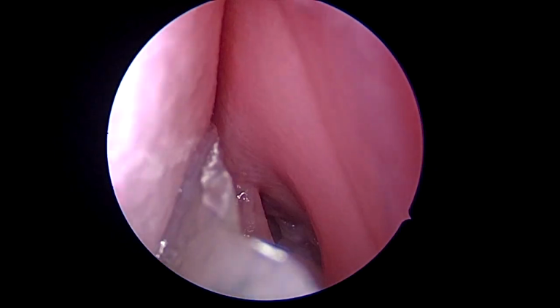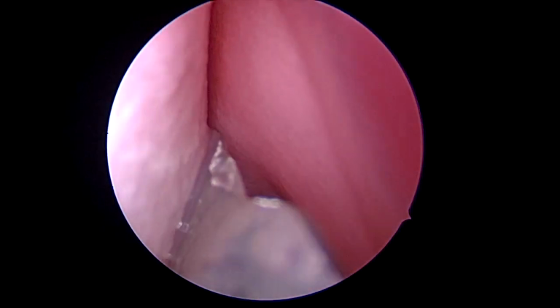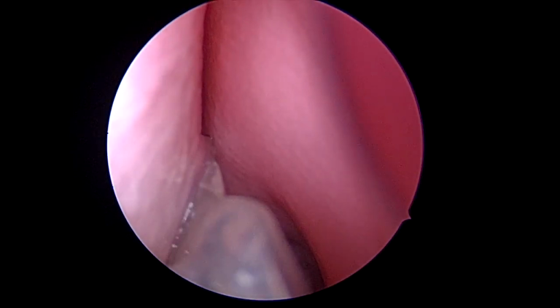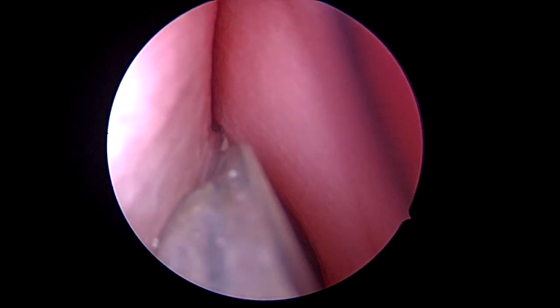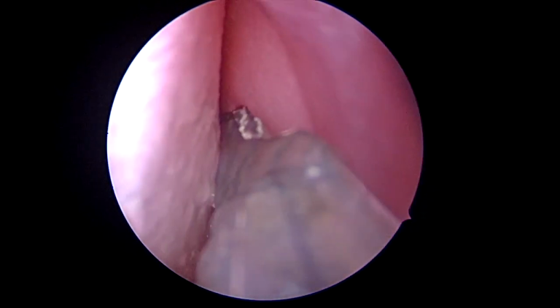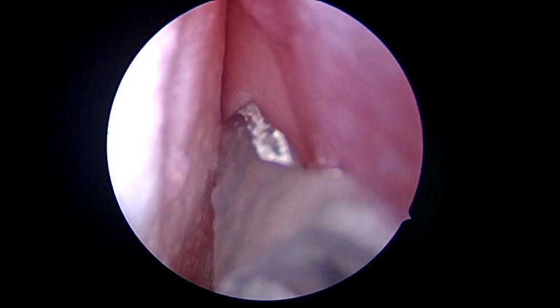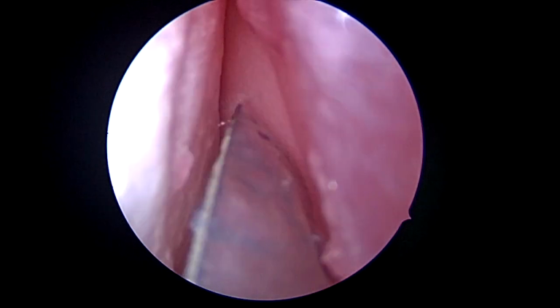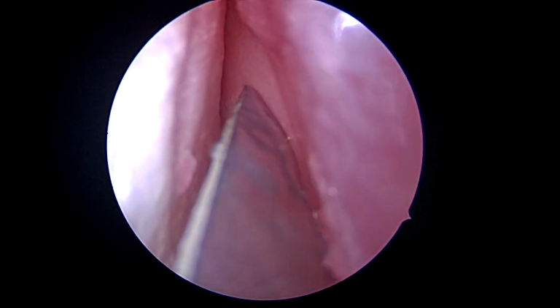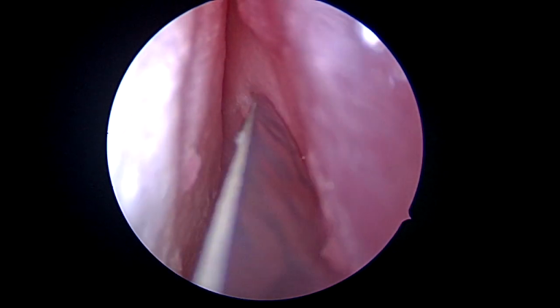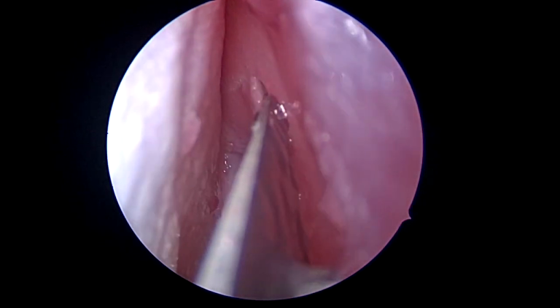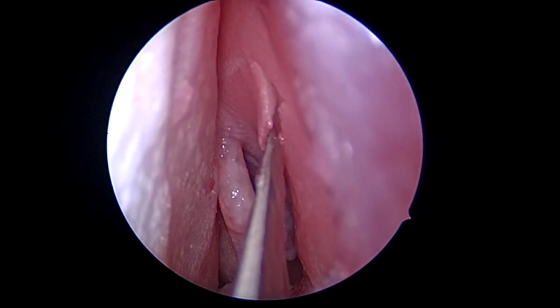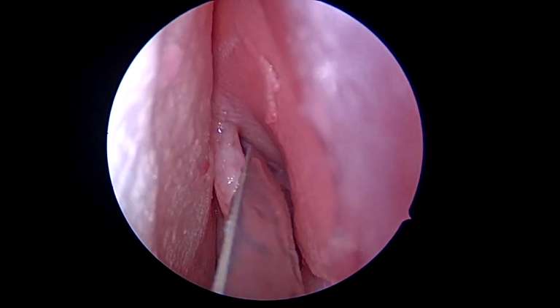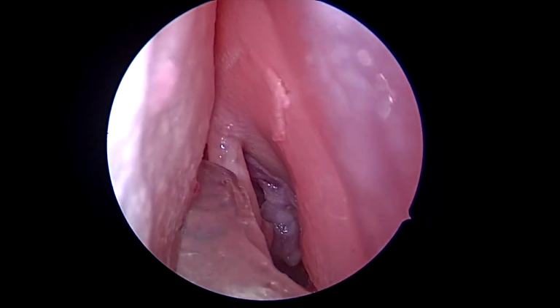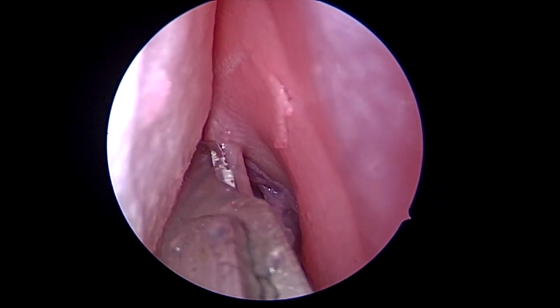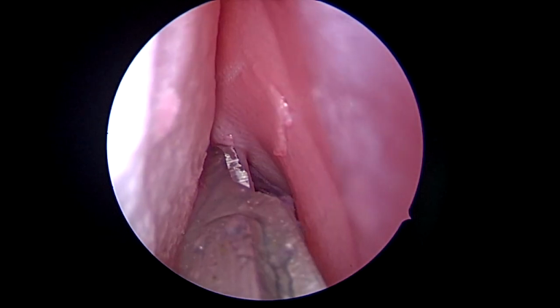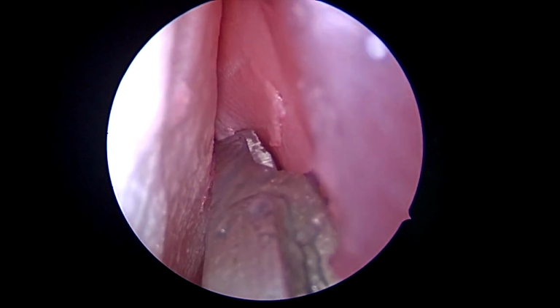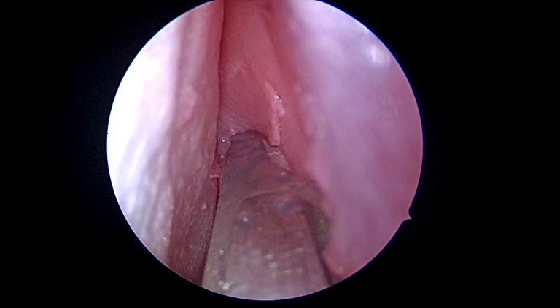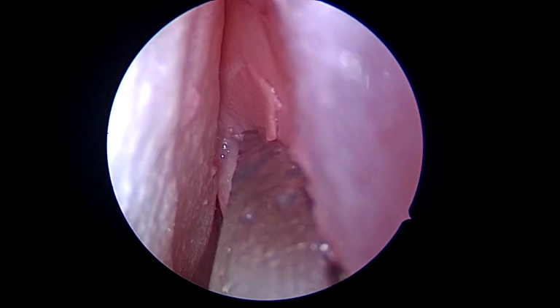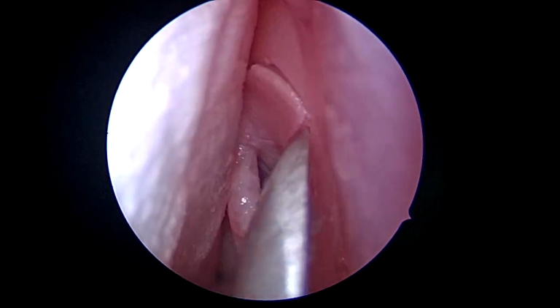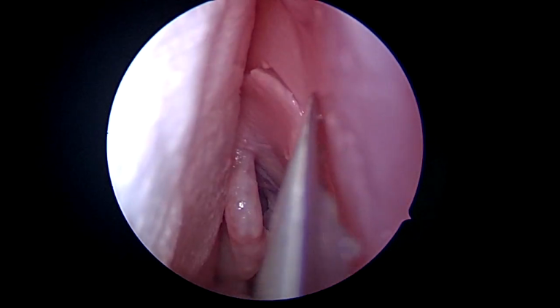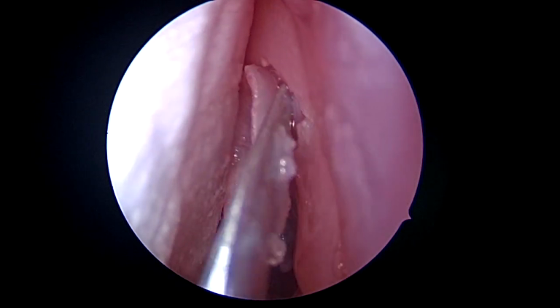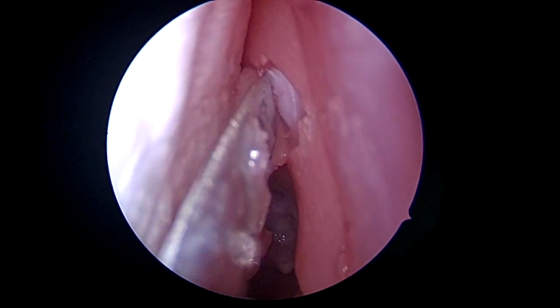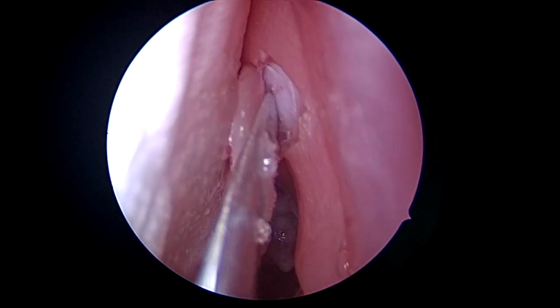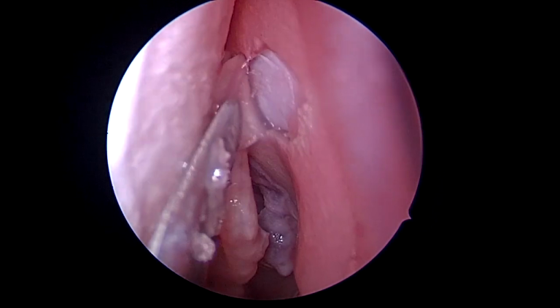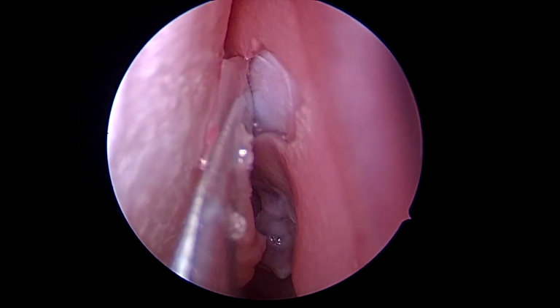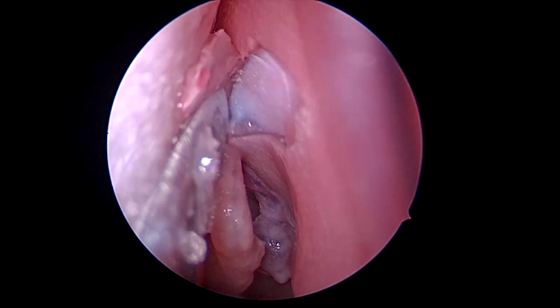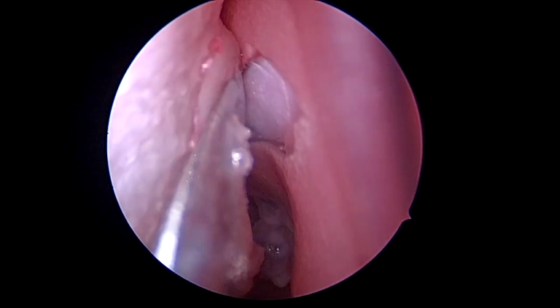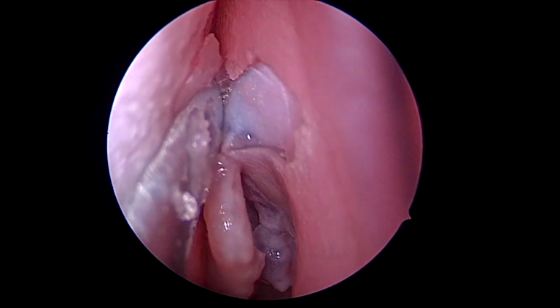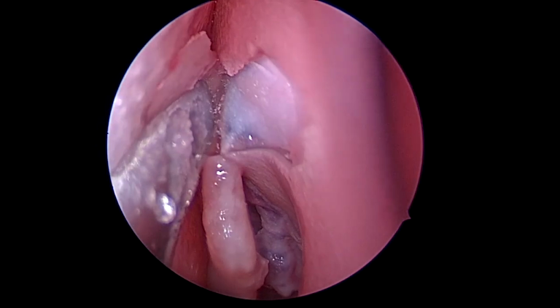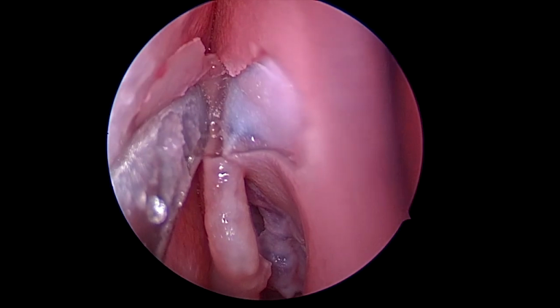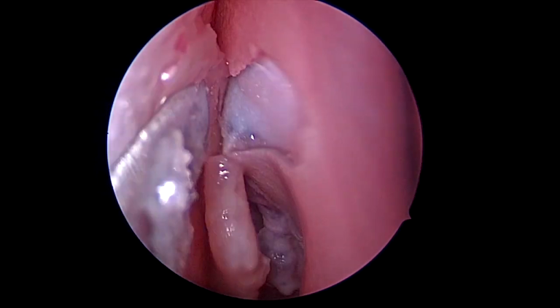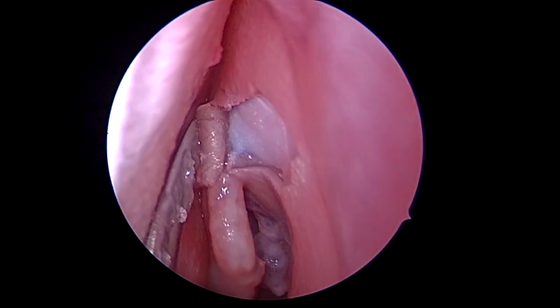In the new models, we are also able to raise septal flaps. These models have had the mucosa printed on the bone. Here, we are raising an auxiliary flap and tucking it between the middle turbinate and the septum.